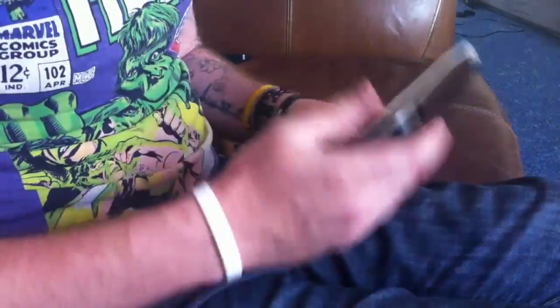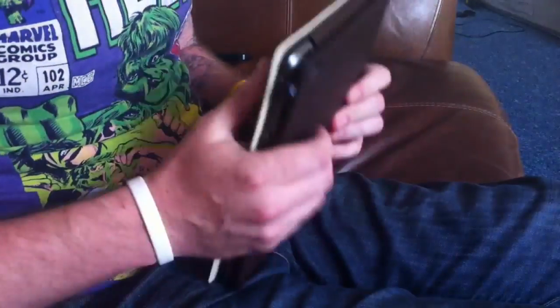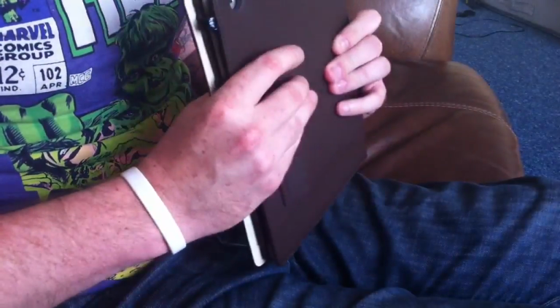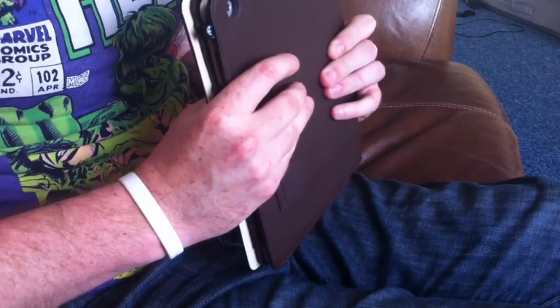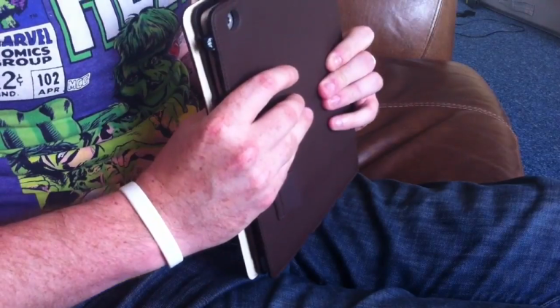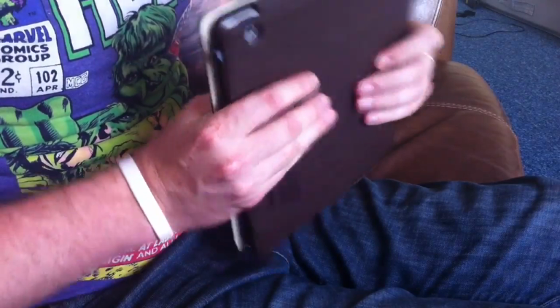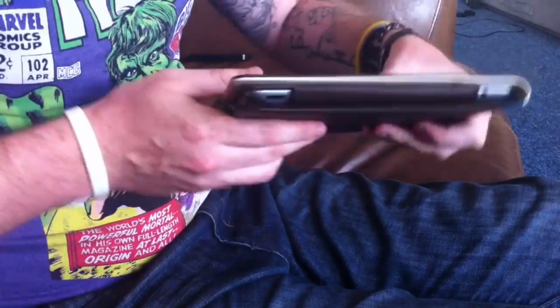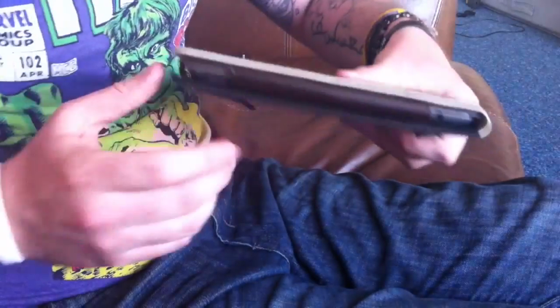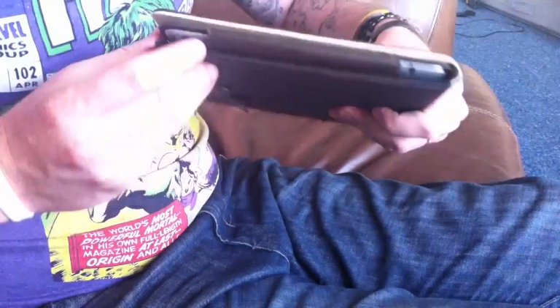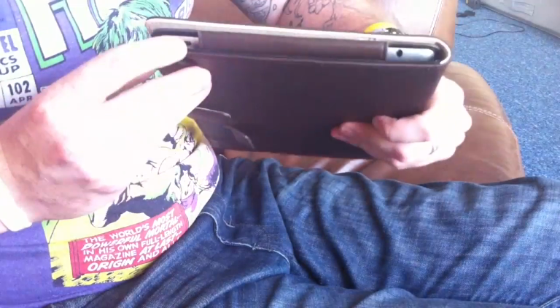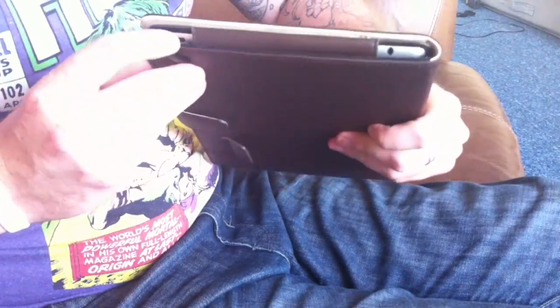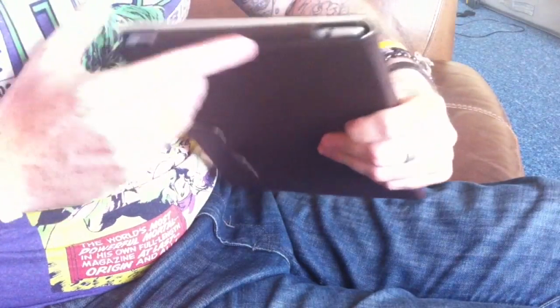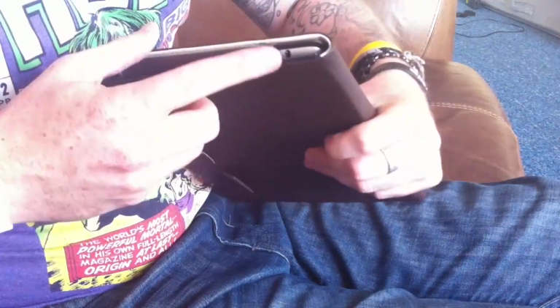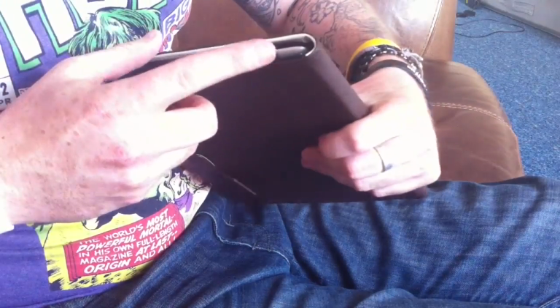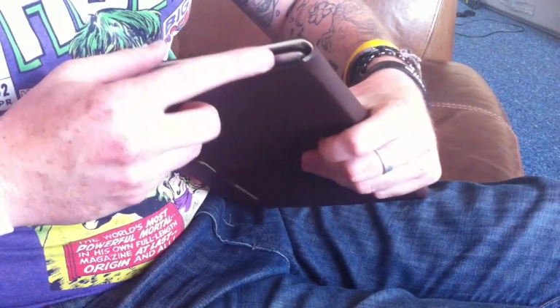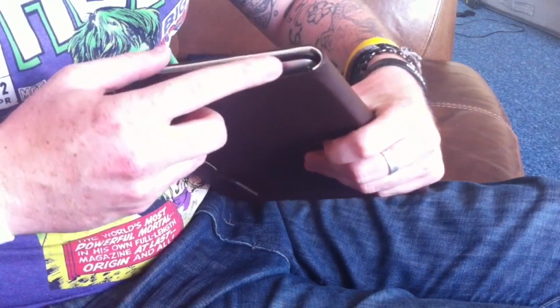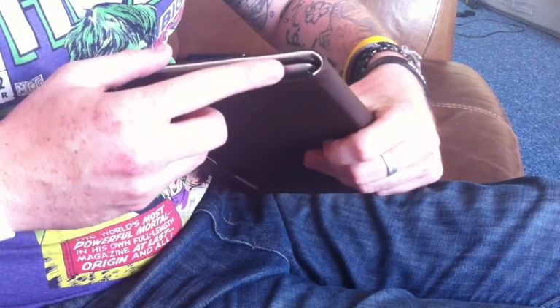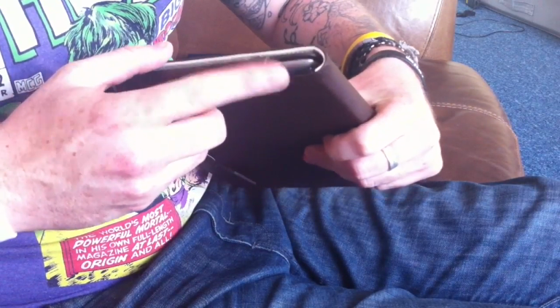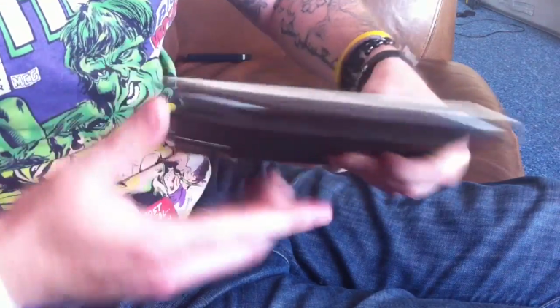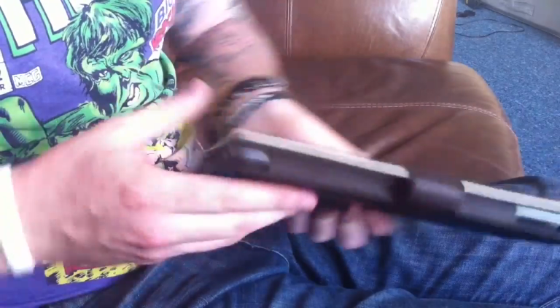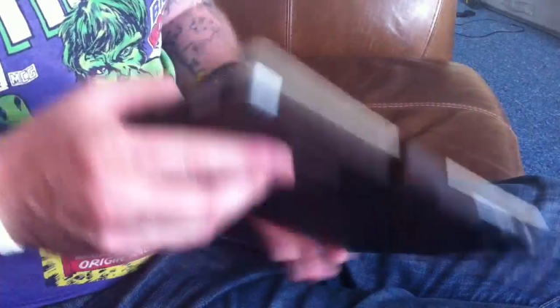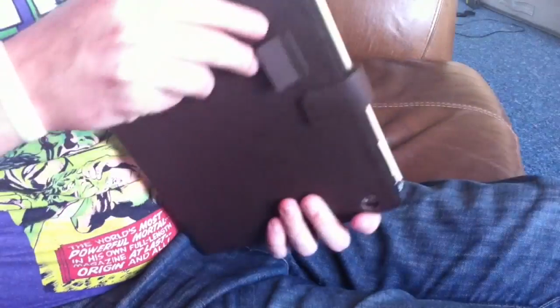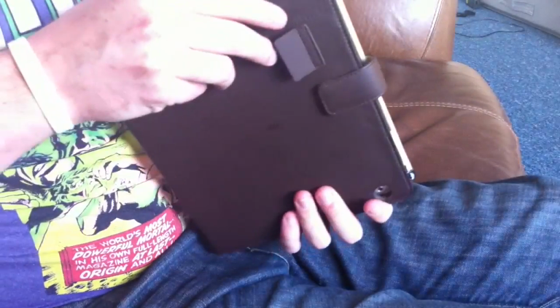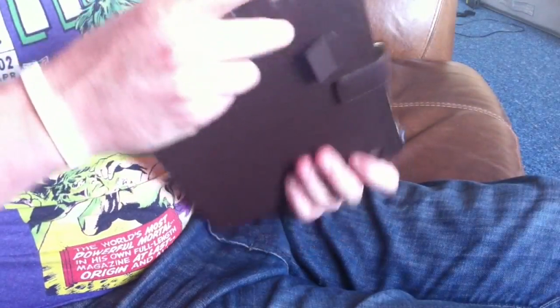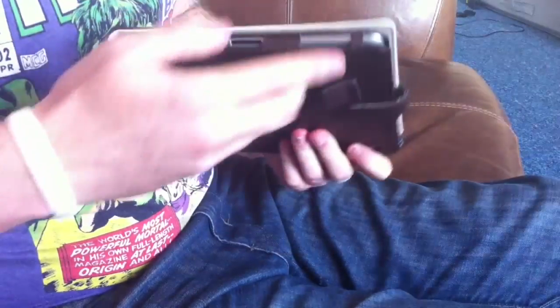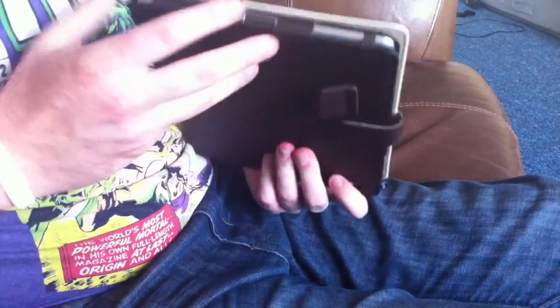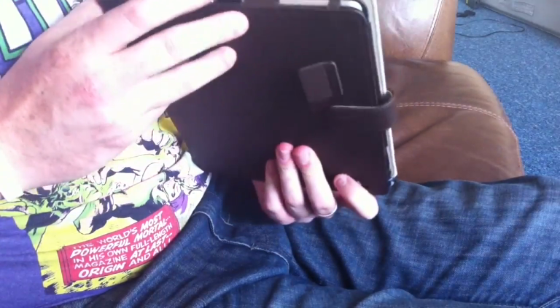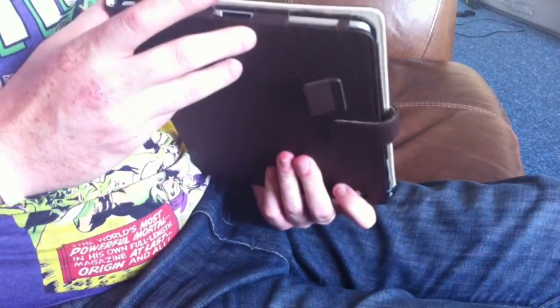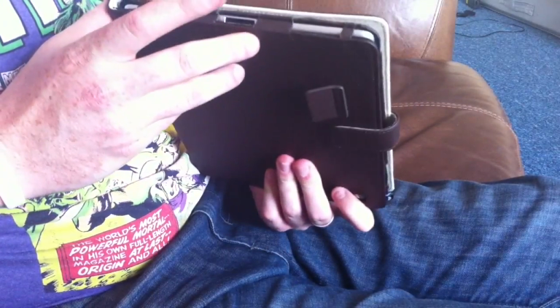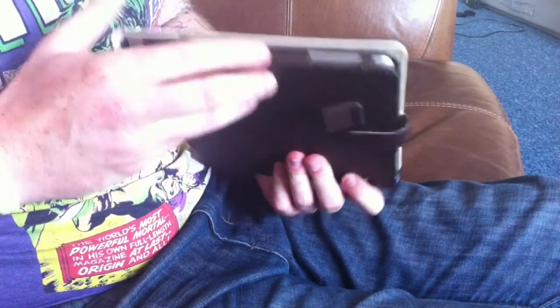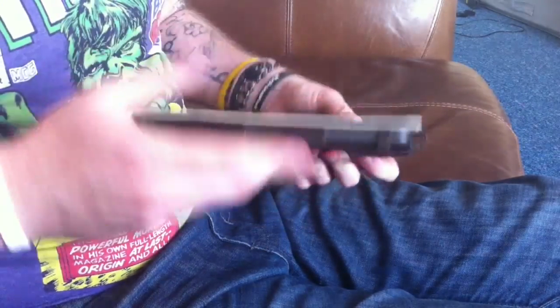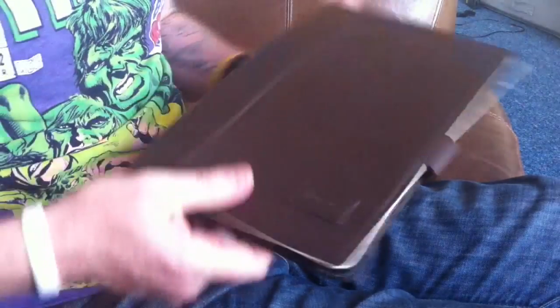You have full access to all the ports, so you have your power here, your 3.5mm headphone jack, your speaker, and your dock connector down here.